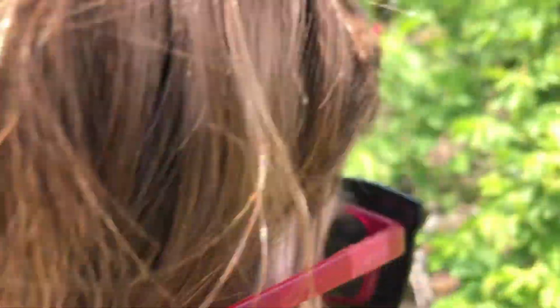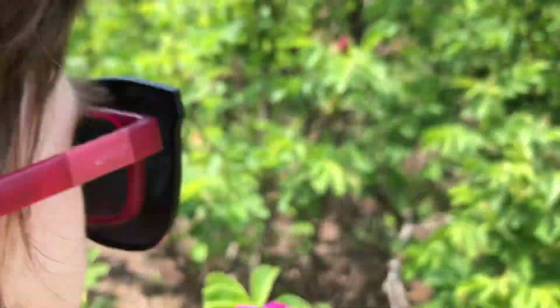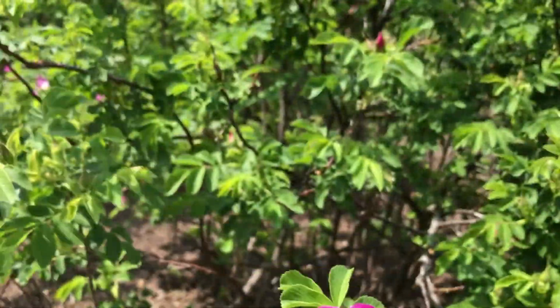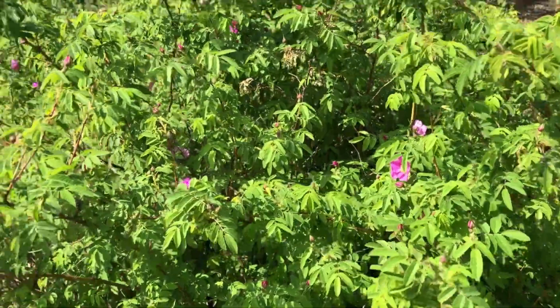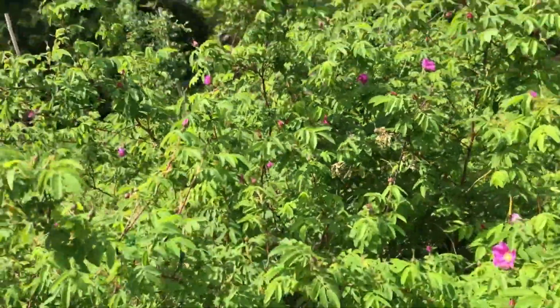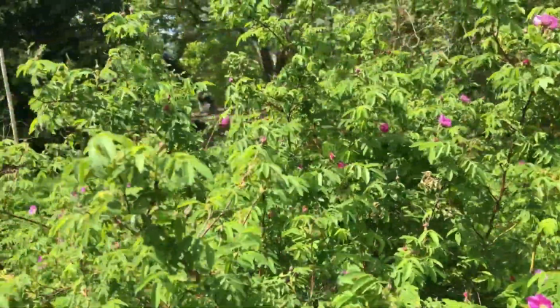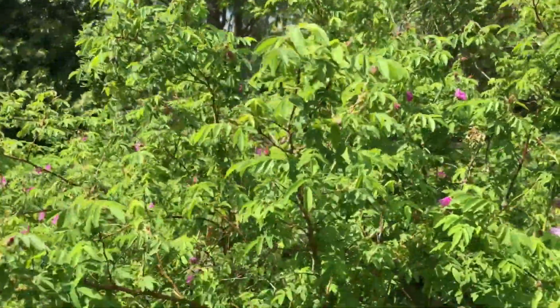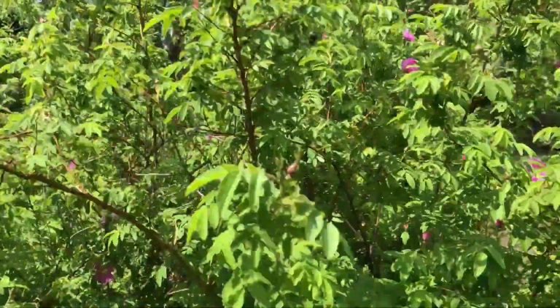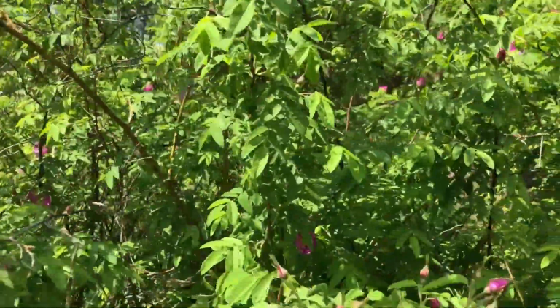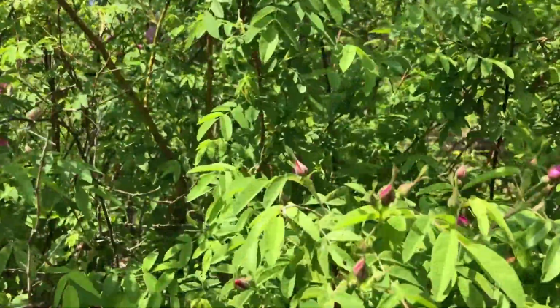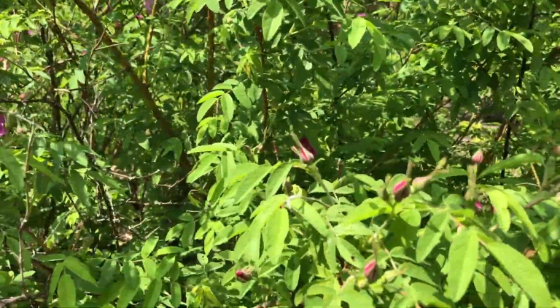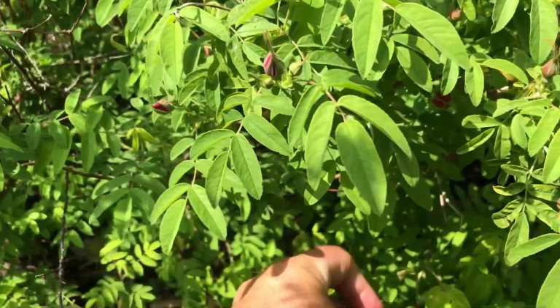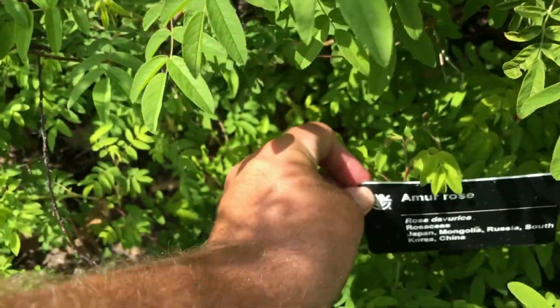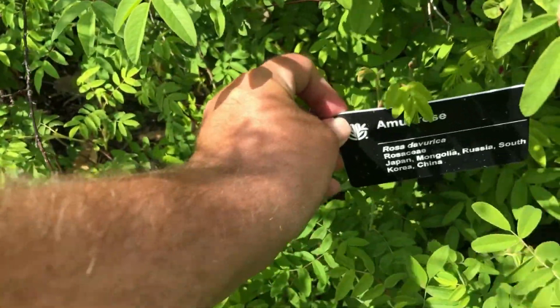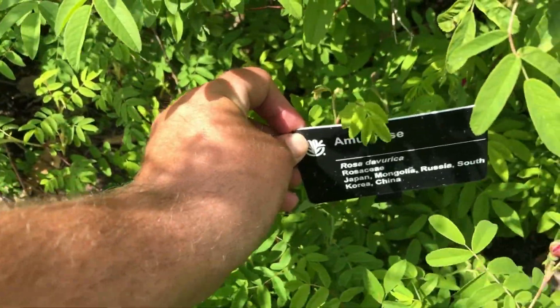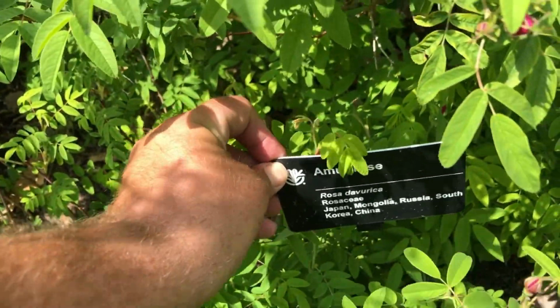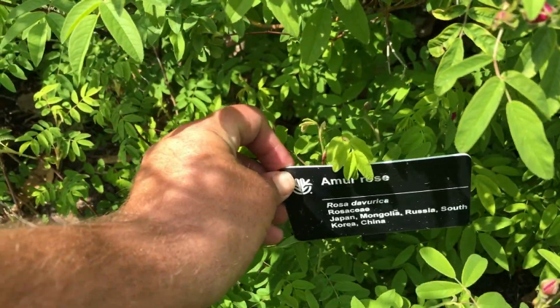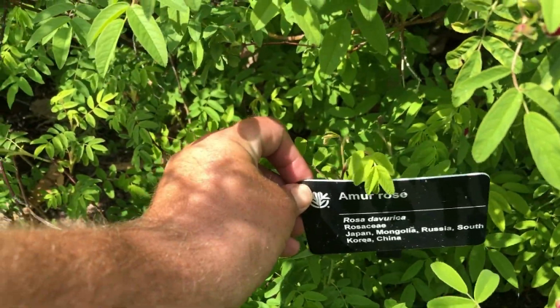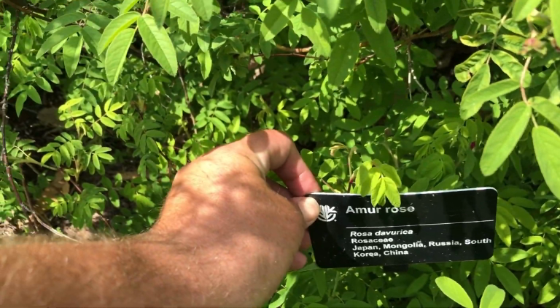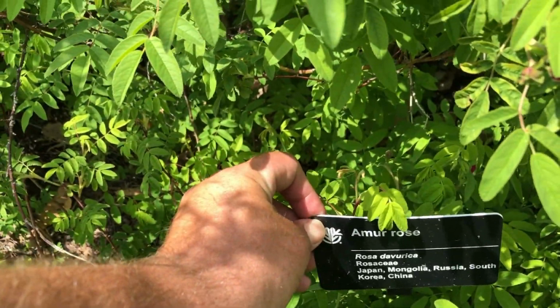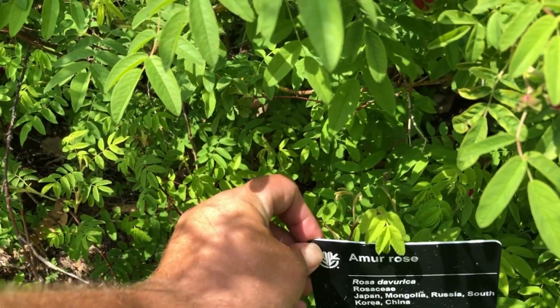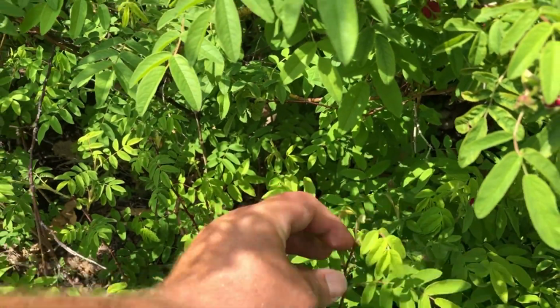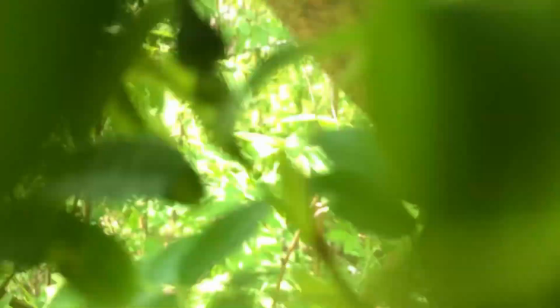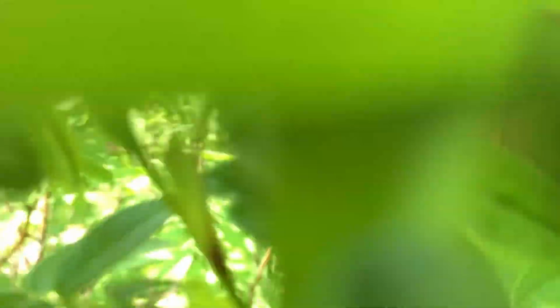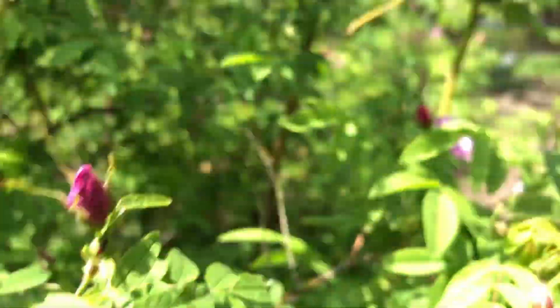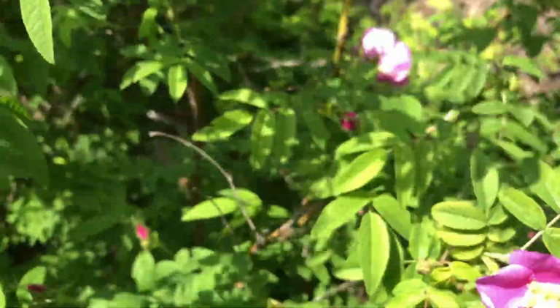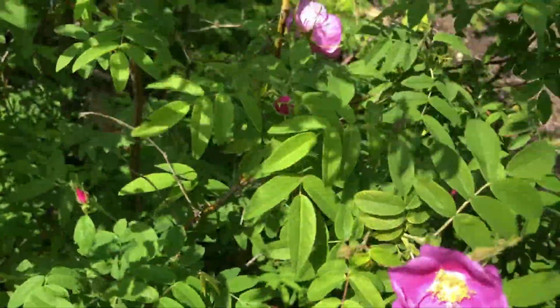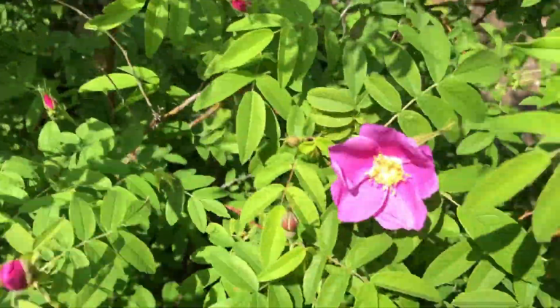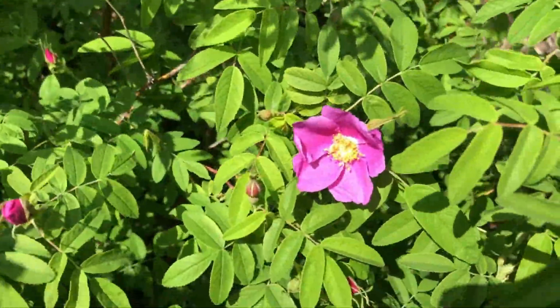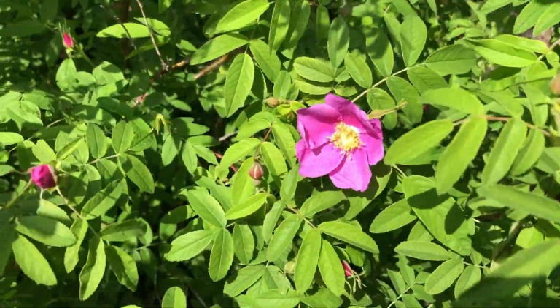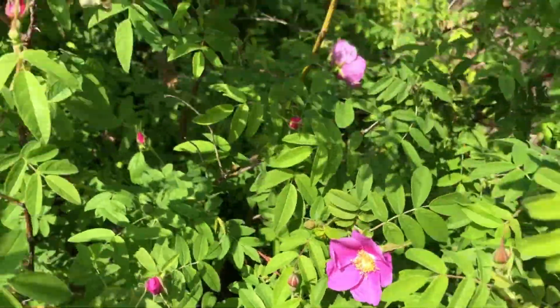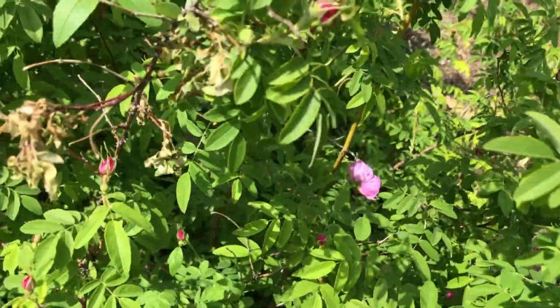Smells like candy. Here we are at the Emmer Rose, or Rosa de Verca. It's got a little bit of rose scent to it.